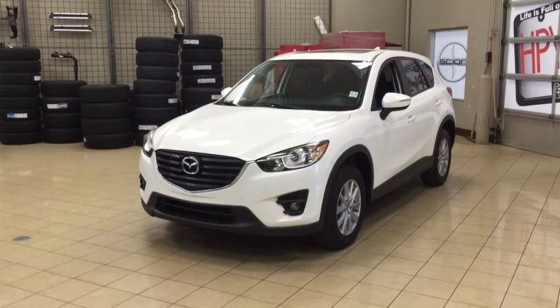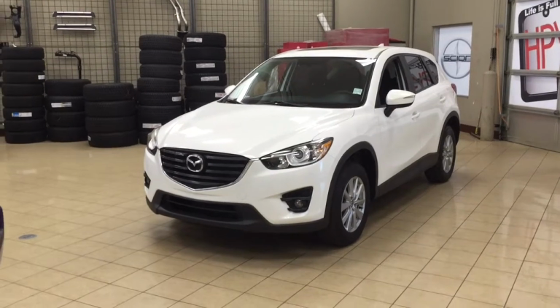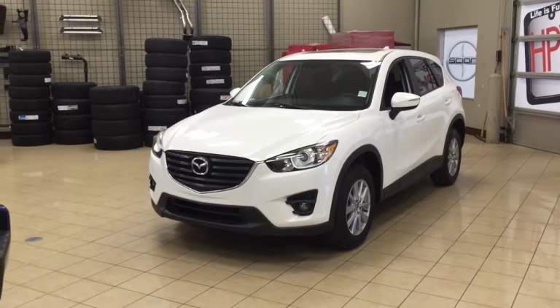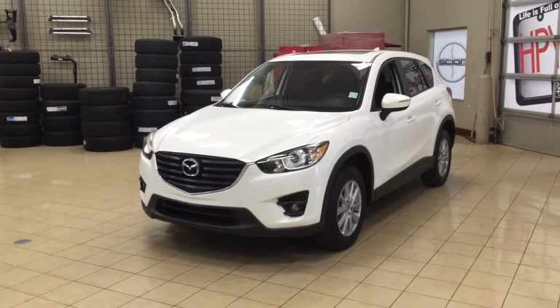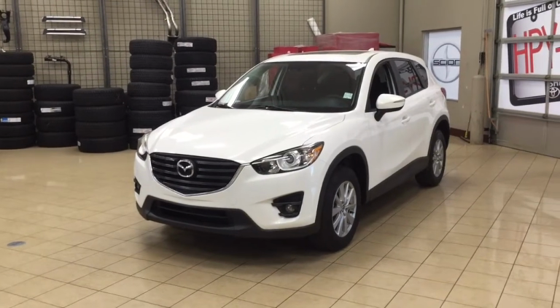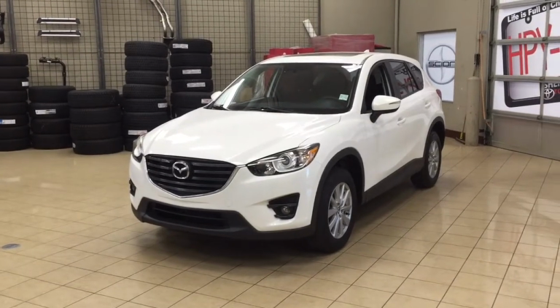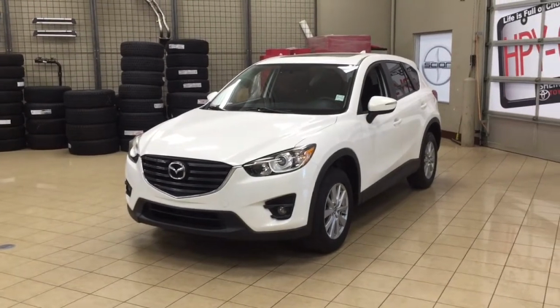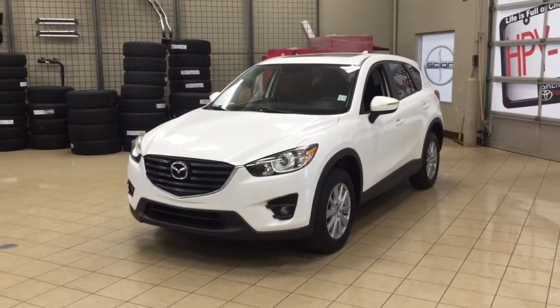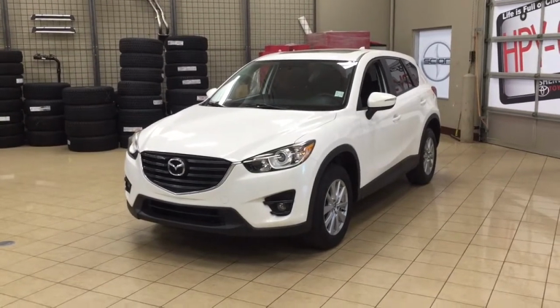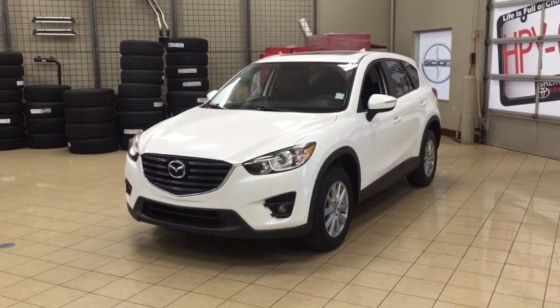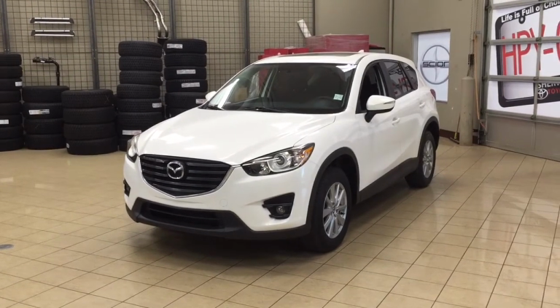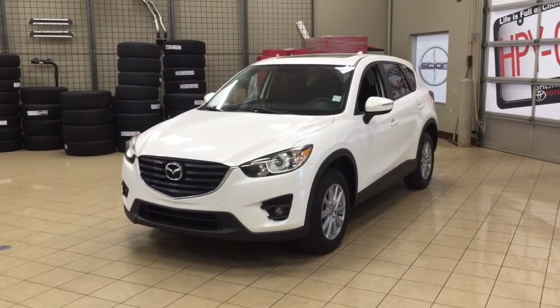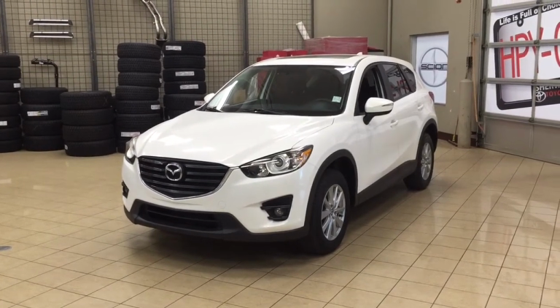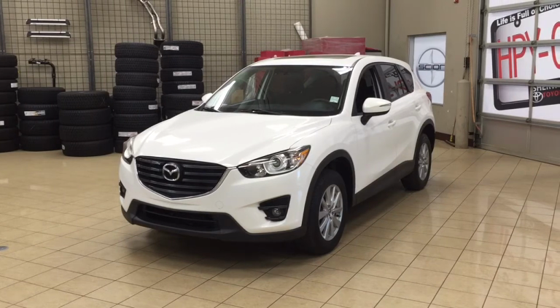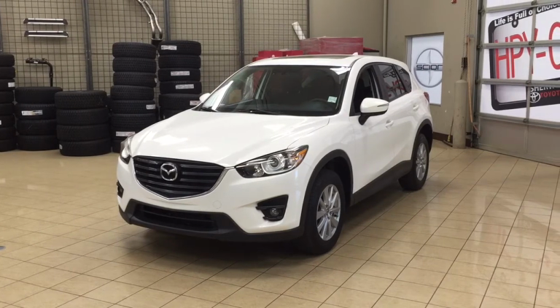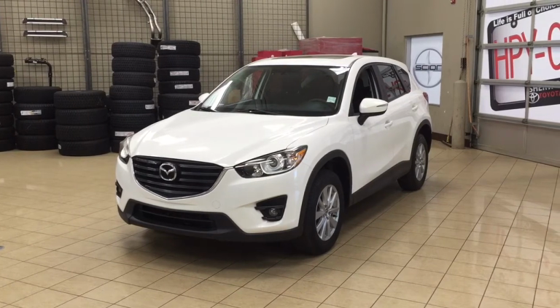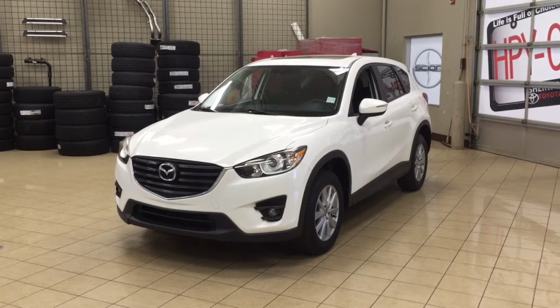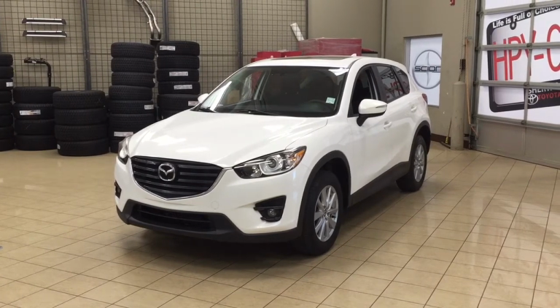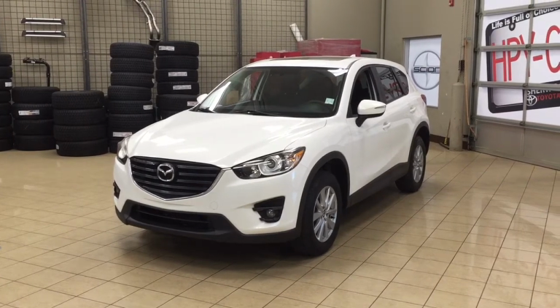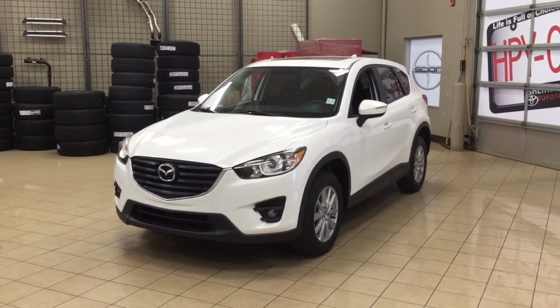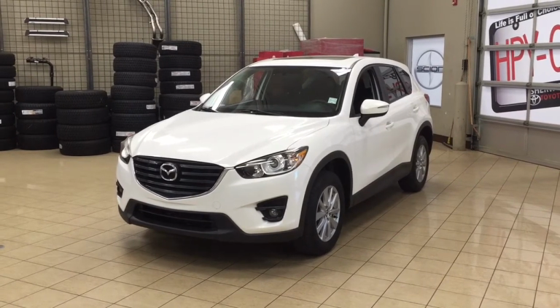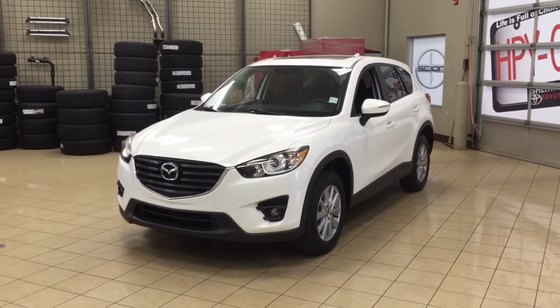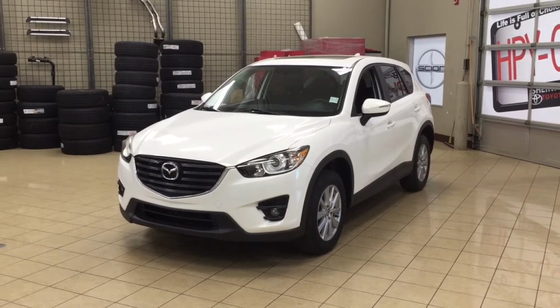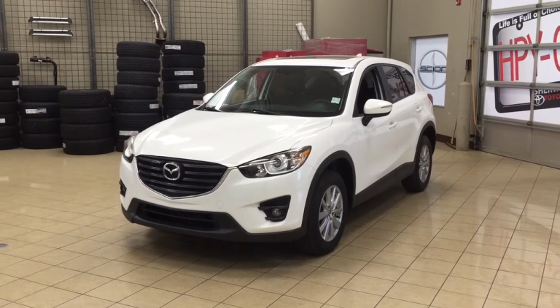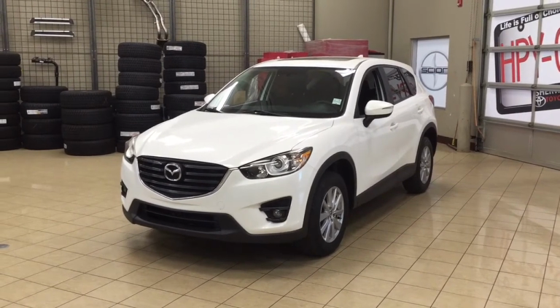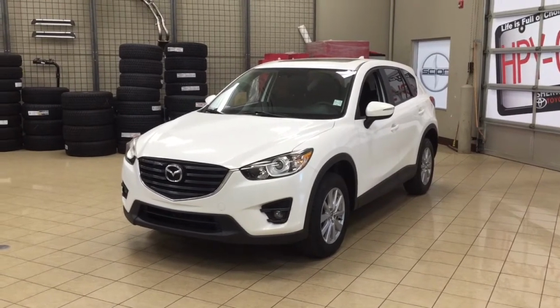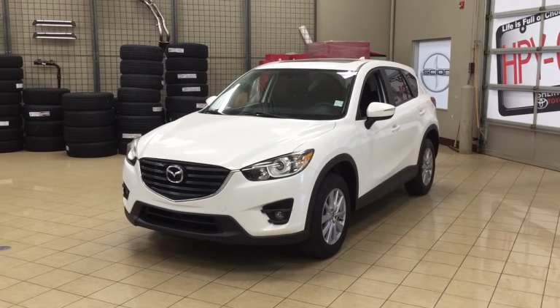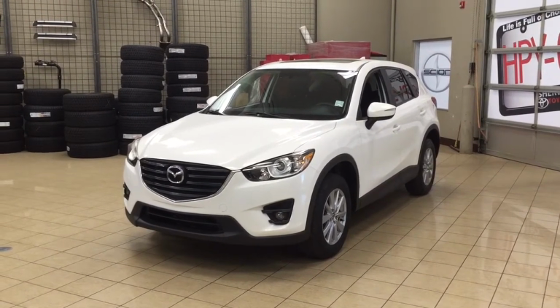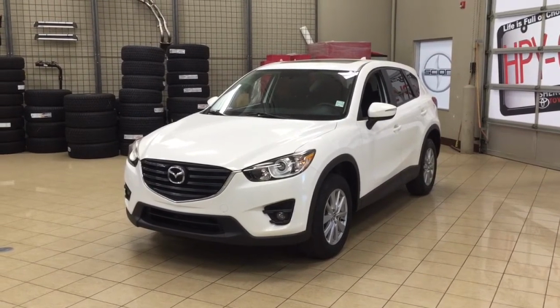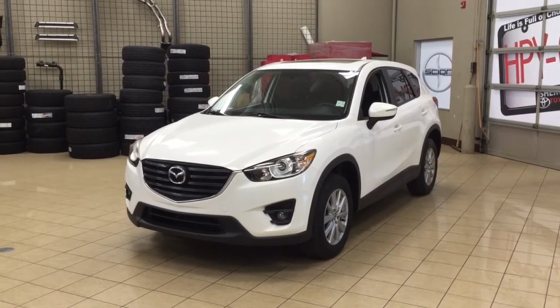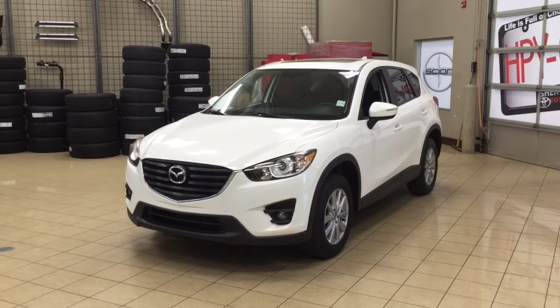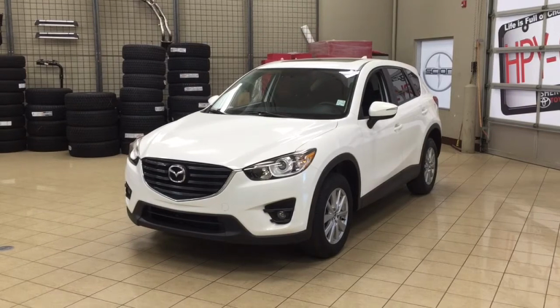Hello folks, welcome to Sherwood Park Toyota located at 31 Automall Road in Sherwood Park, Alberta, Canada. Today I'm going to be showing you this 2016 Mazda CX-5 GS.